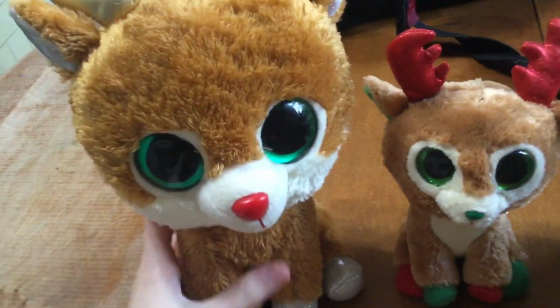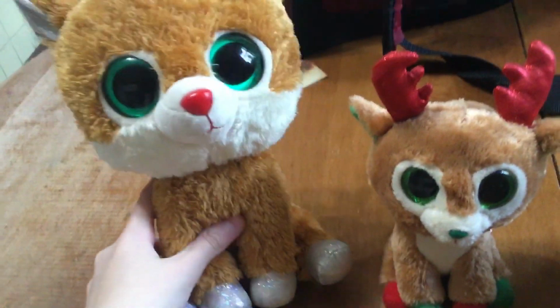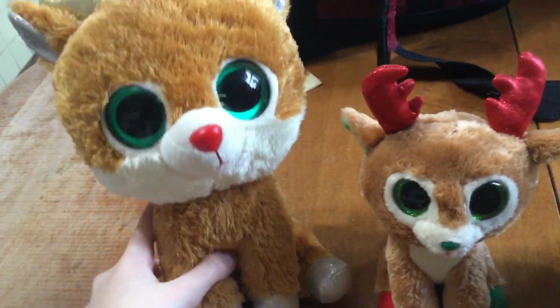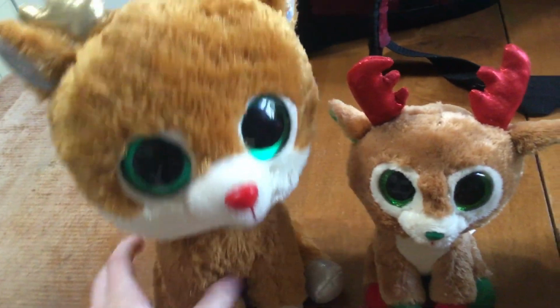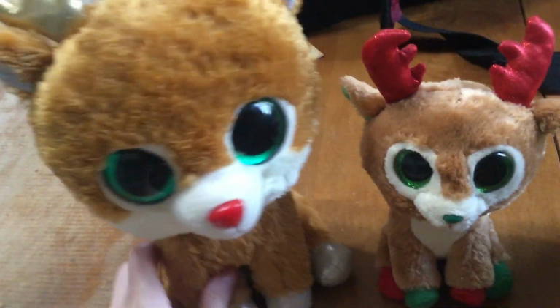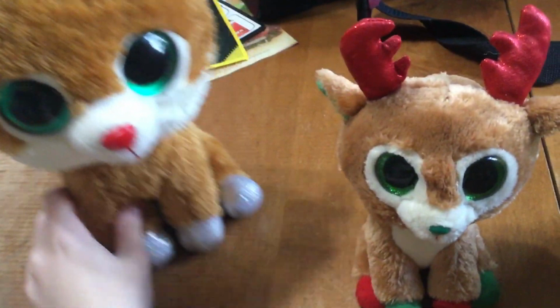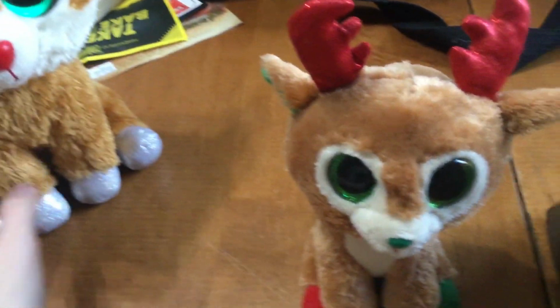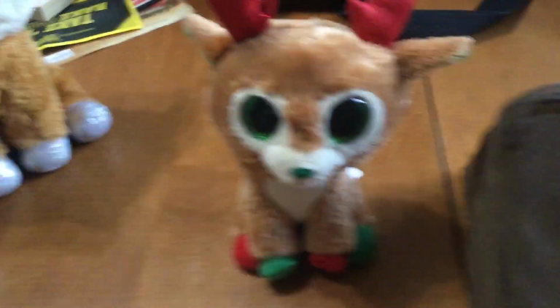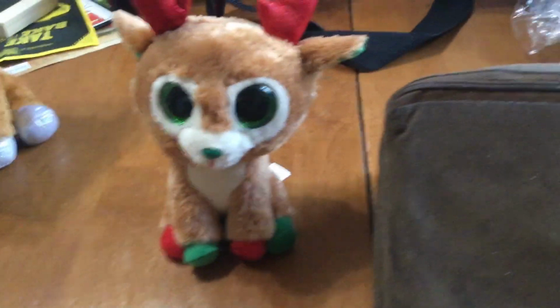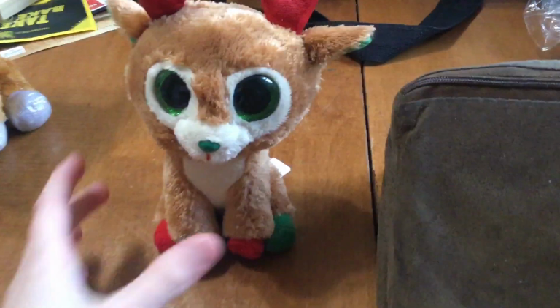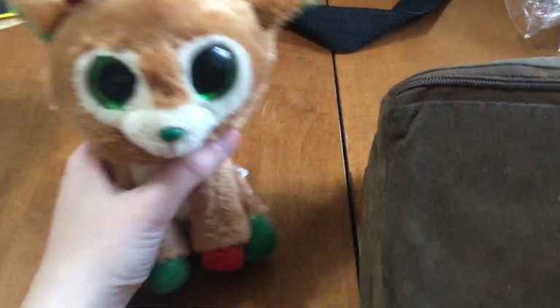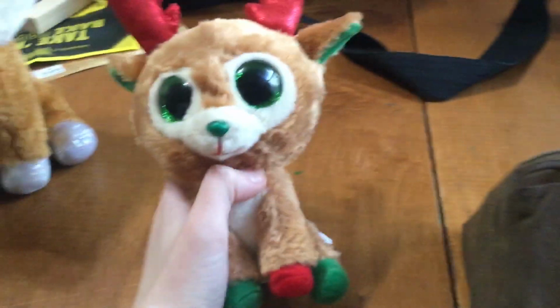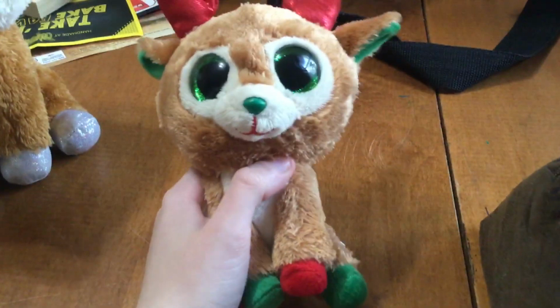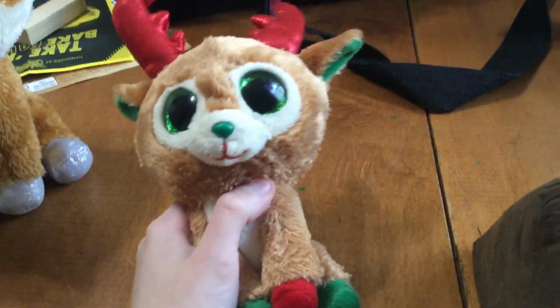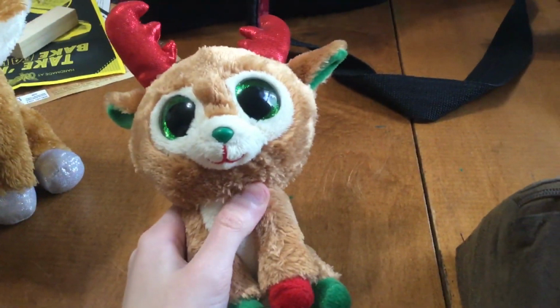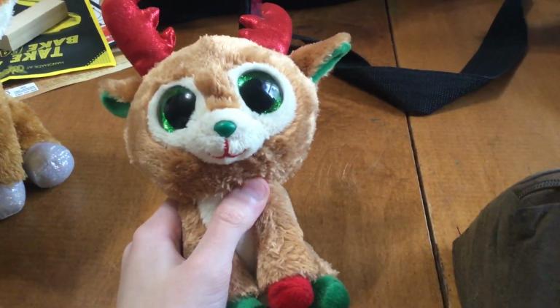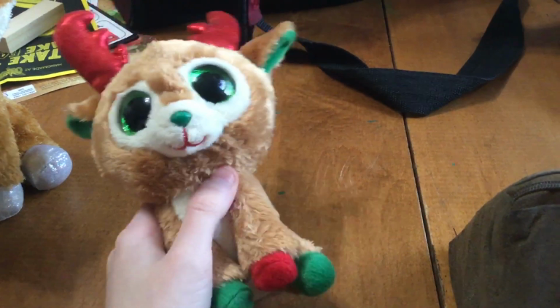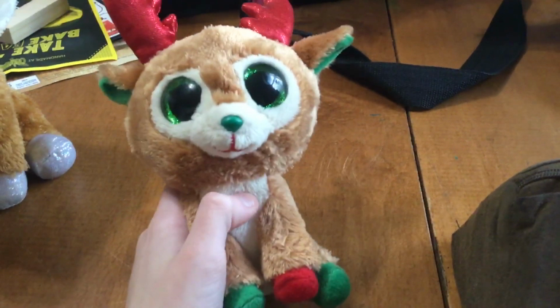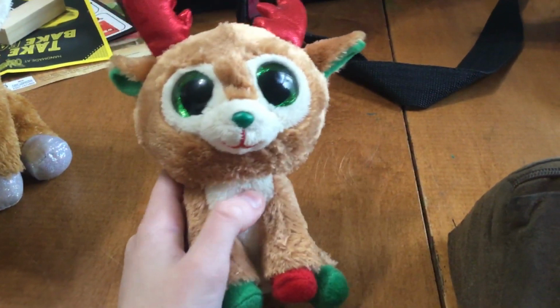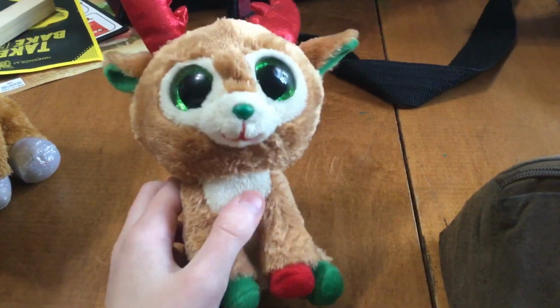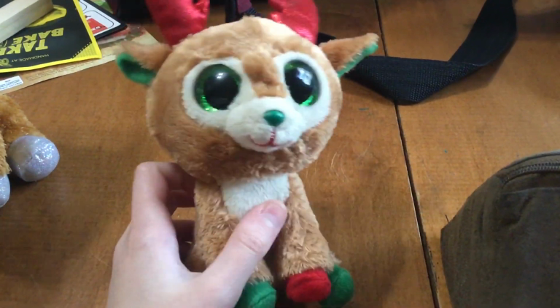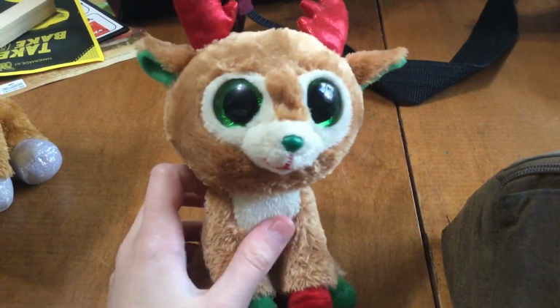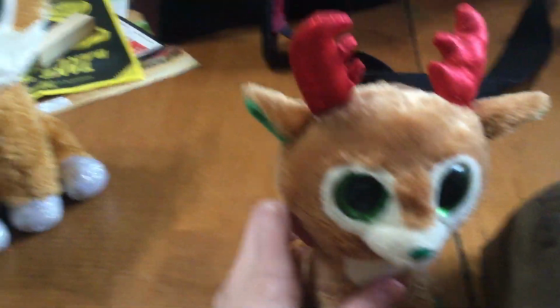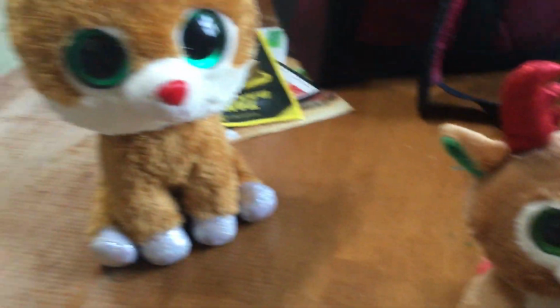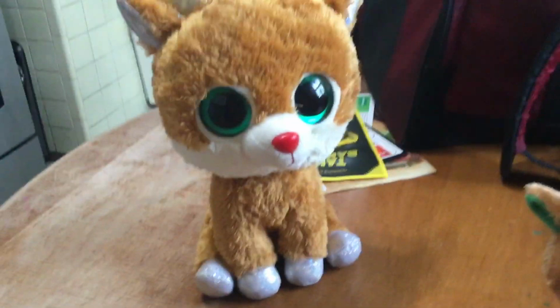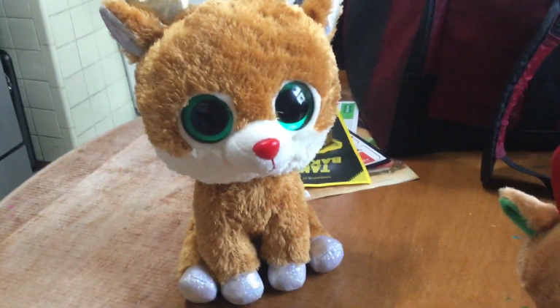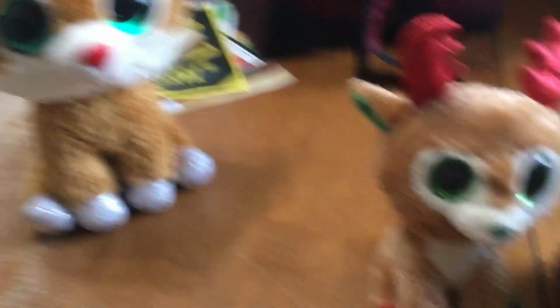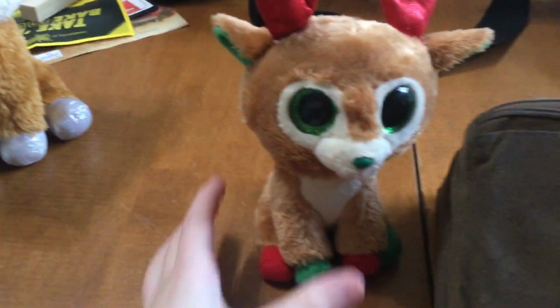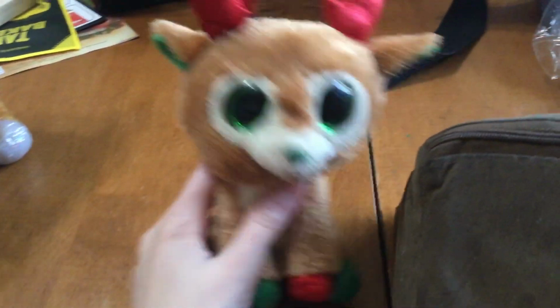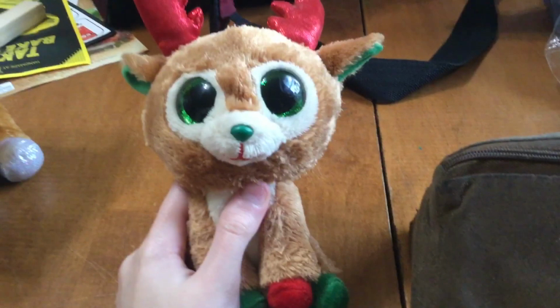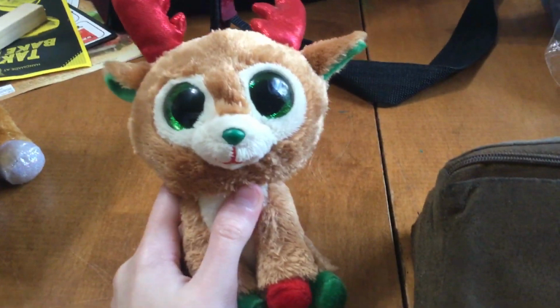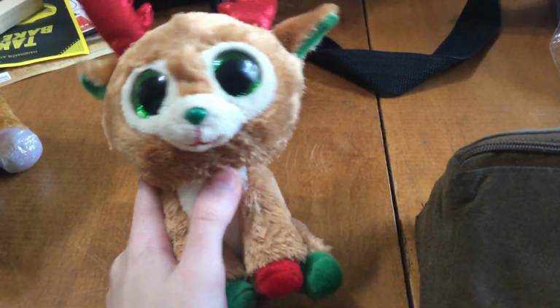Then we got the regular sized version of the second version of Alpine. This is Alpine's second version — they came out with. I like the original version better, but this is the second version of him.